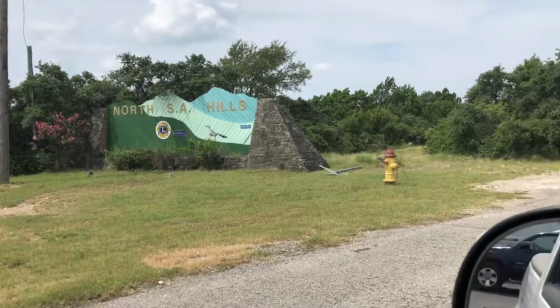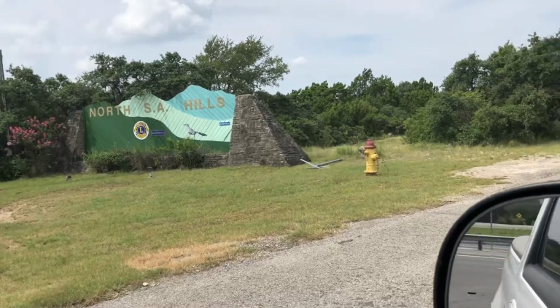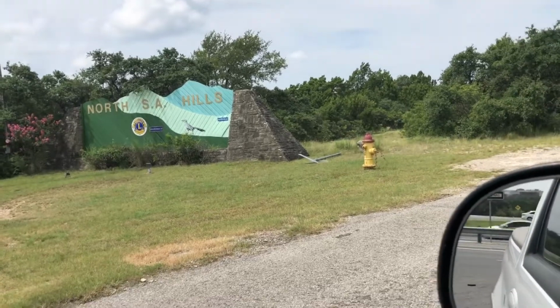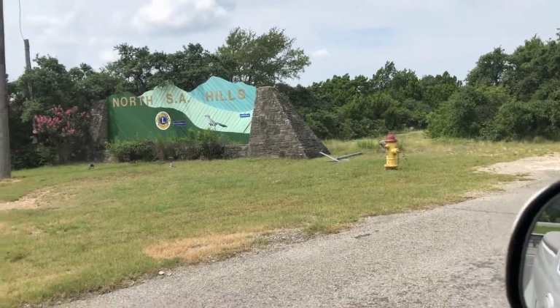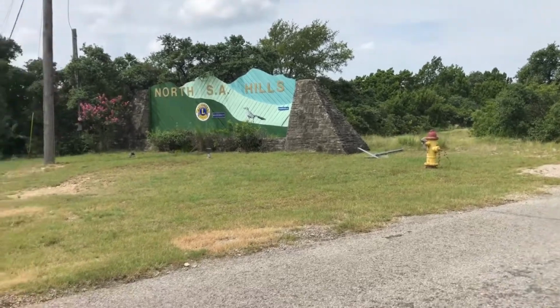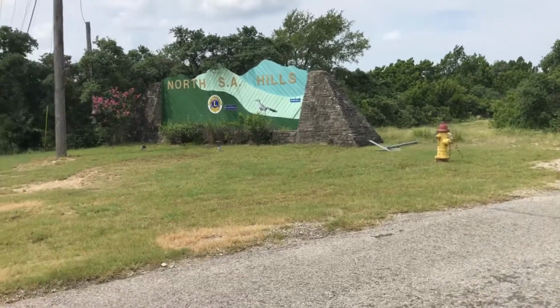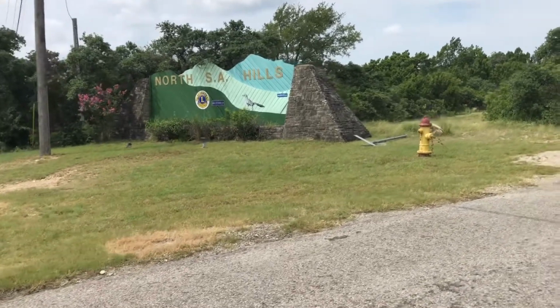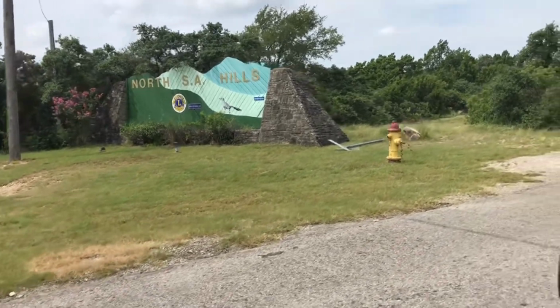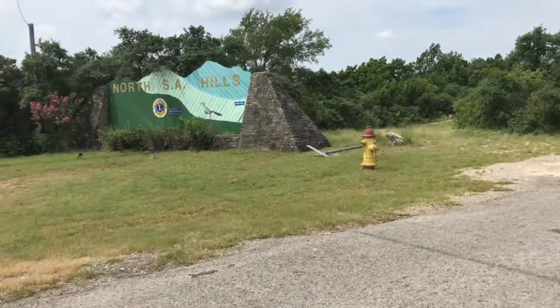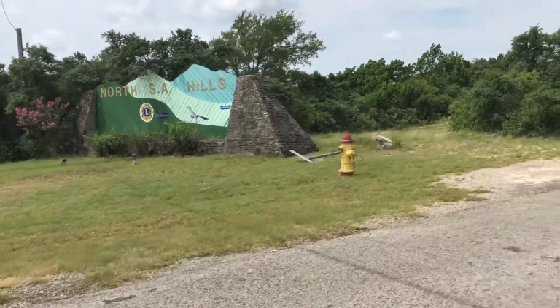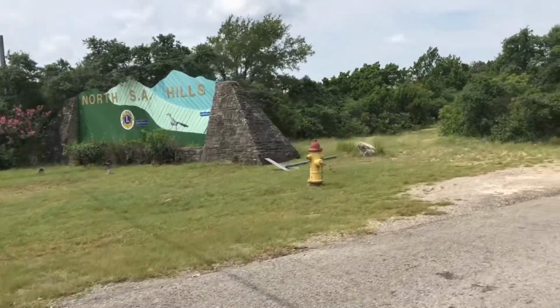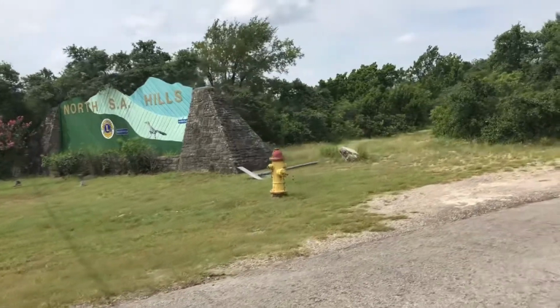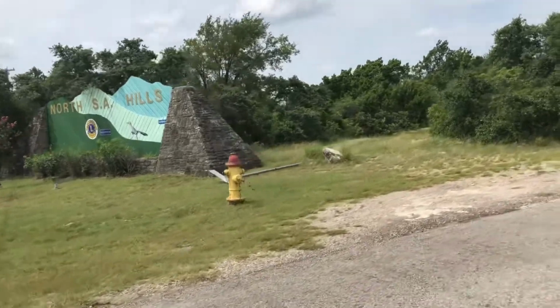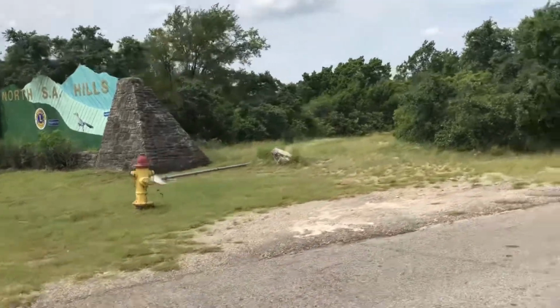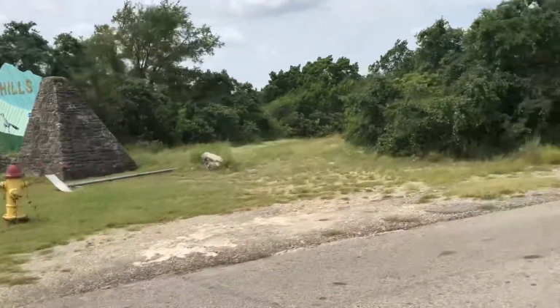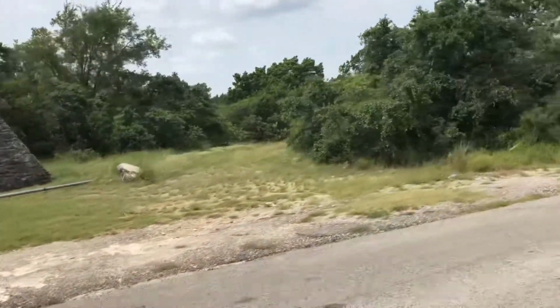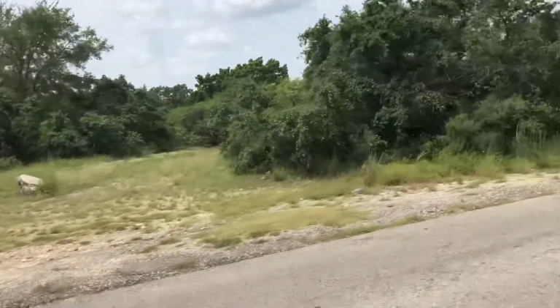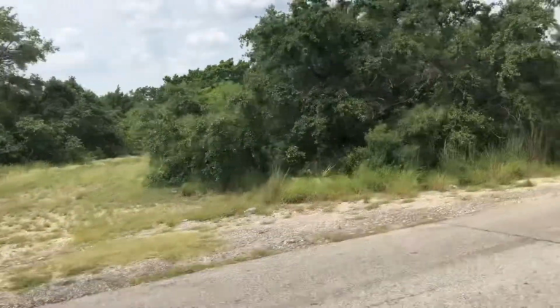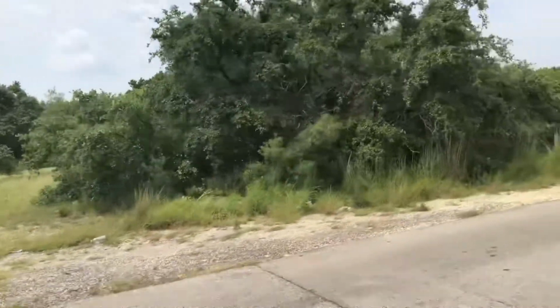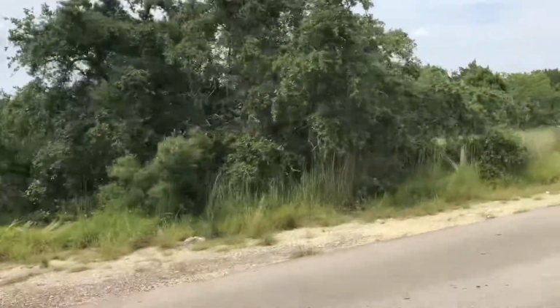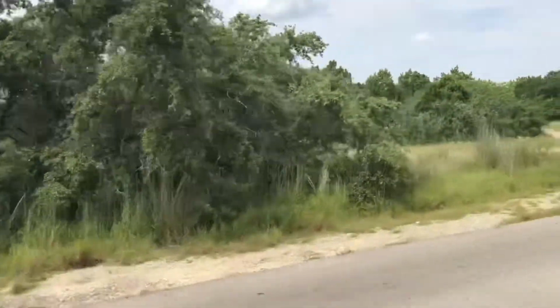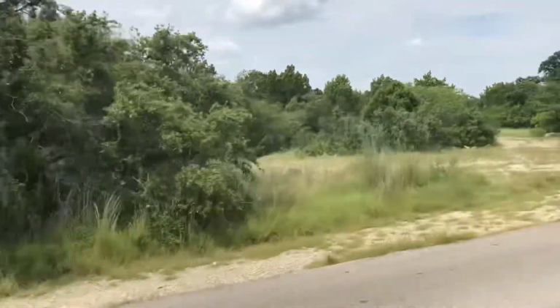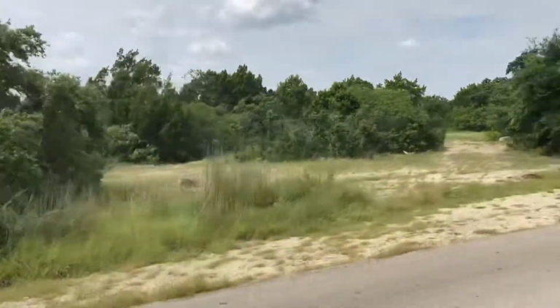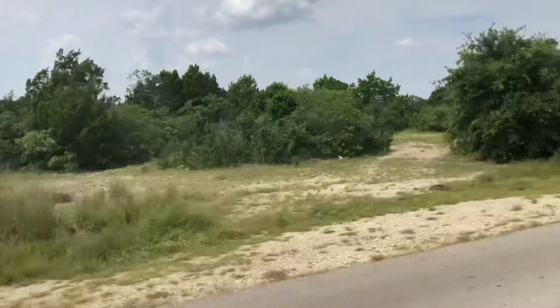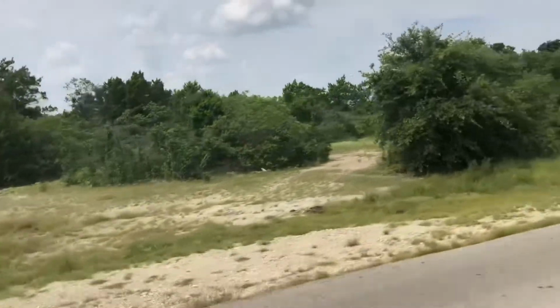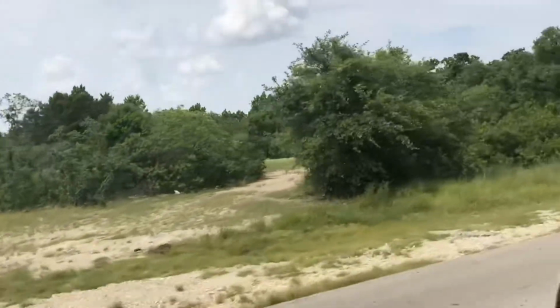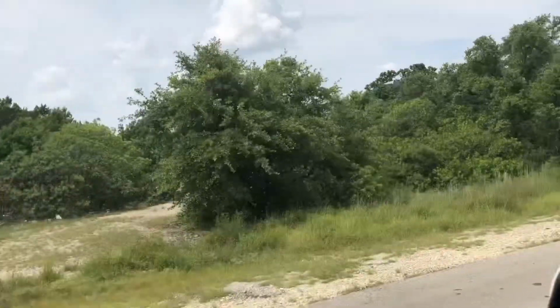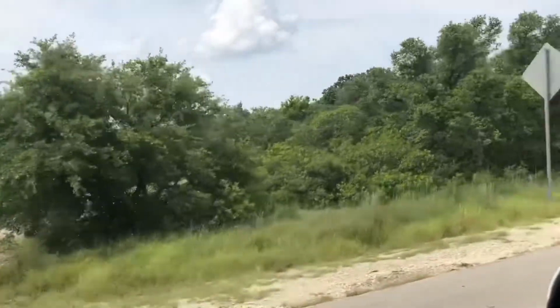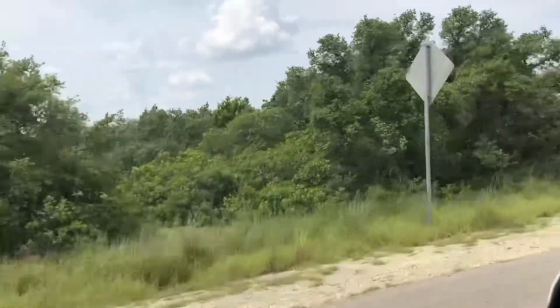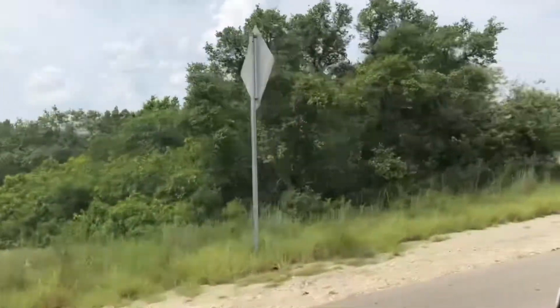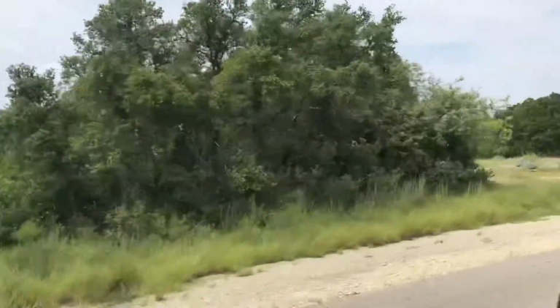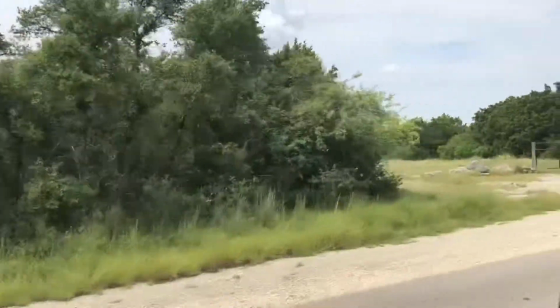We're right off of 1604, entering North San Antonio Hill. It's an older subdivision, obviously. Mostly there's no curbs, and lots of land. Good-sized yards.